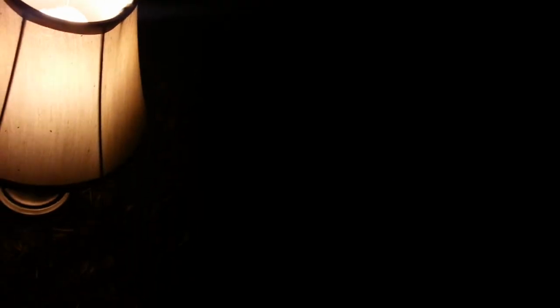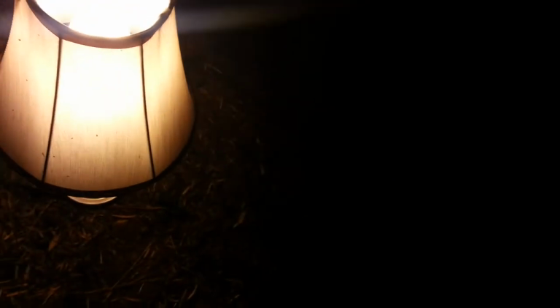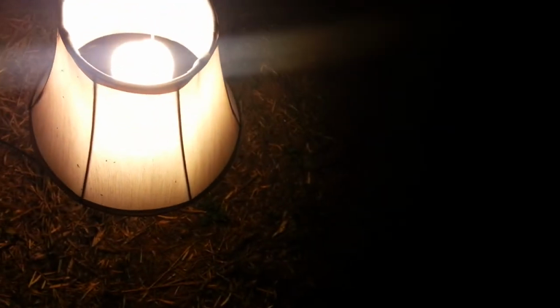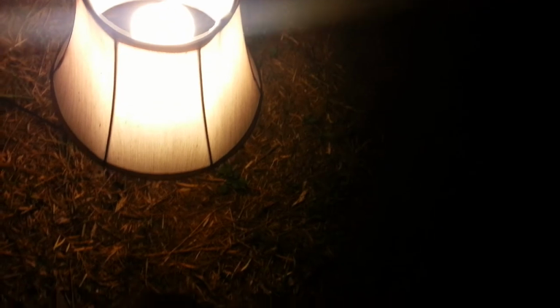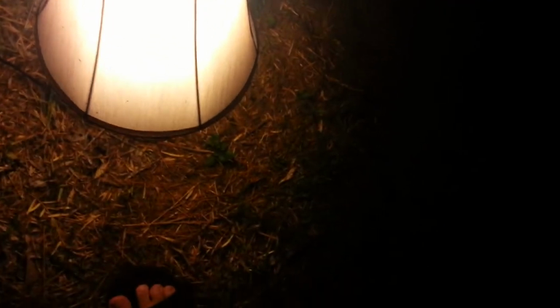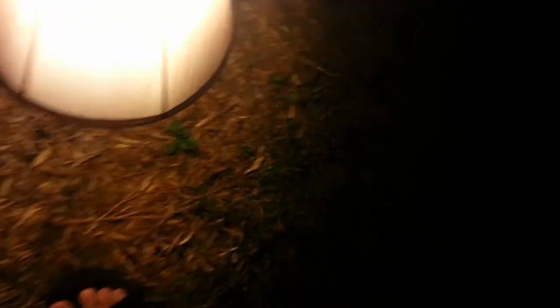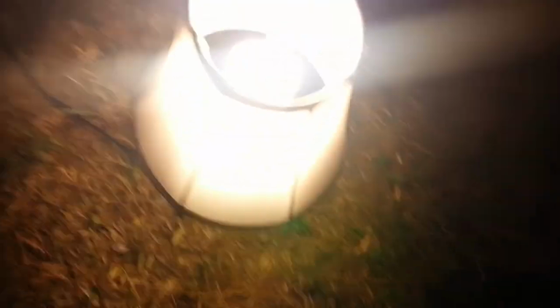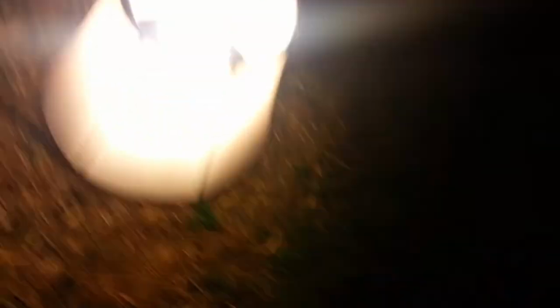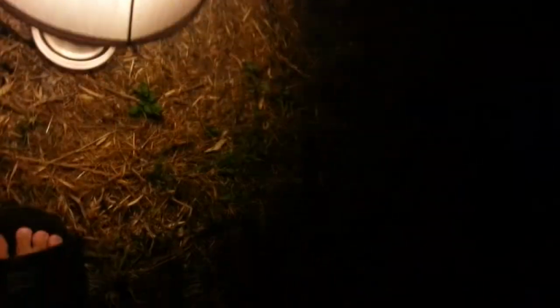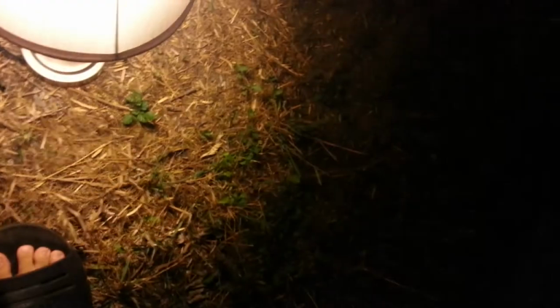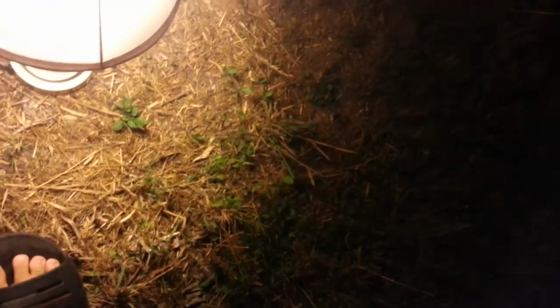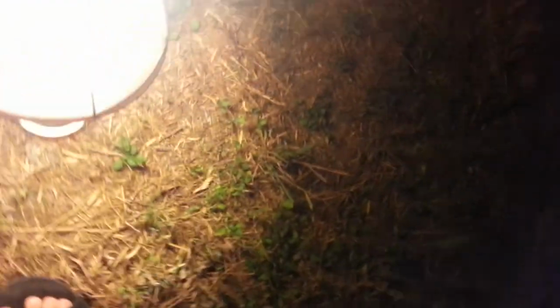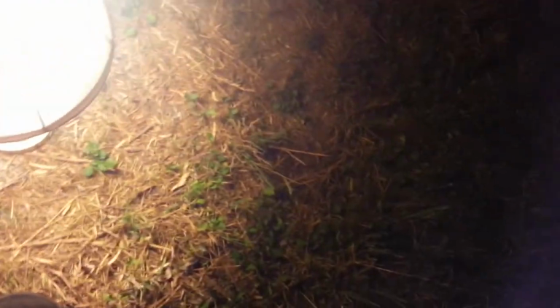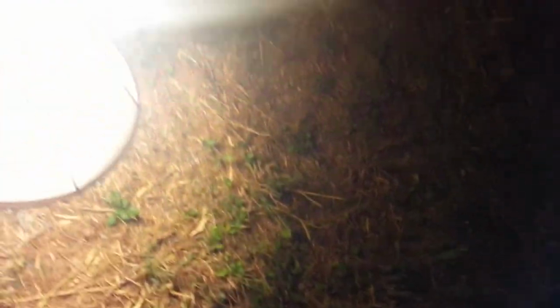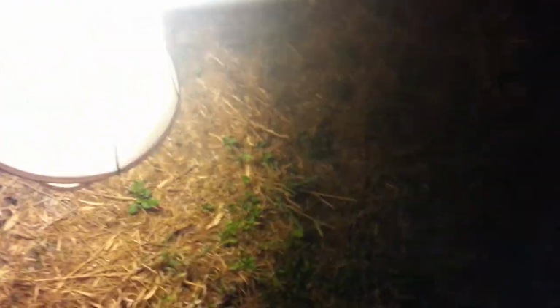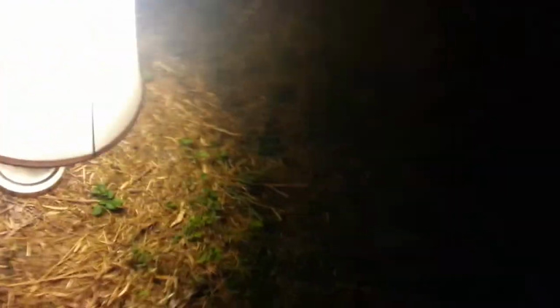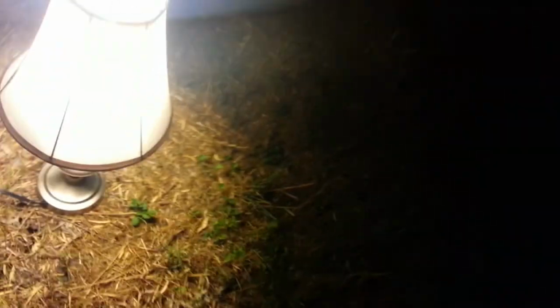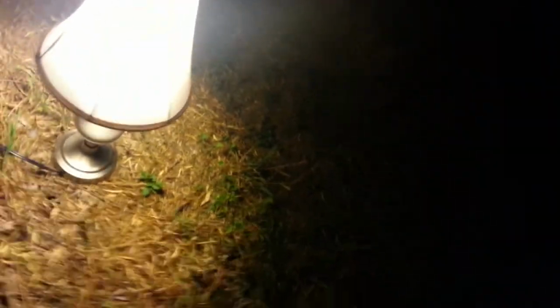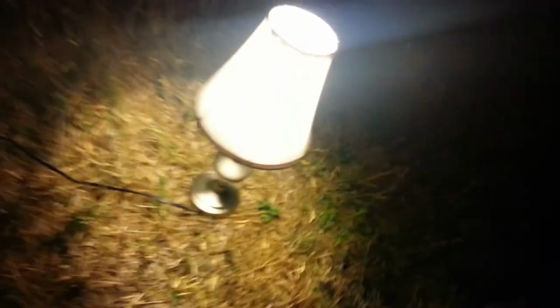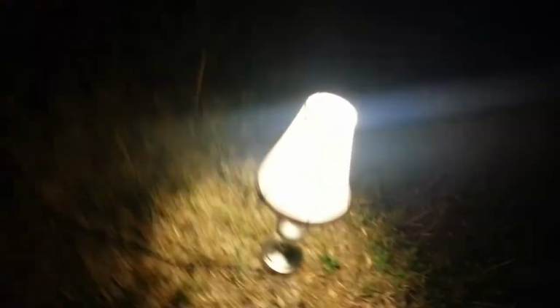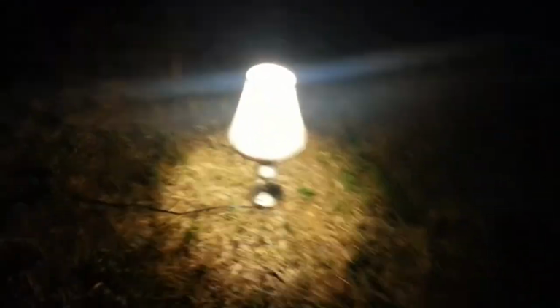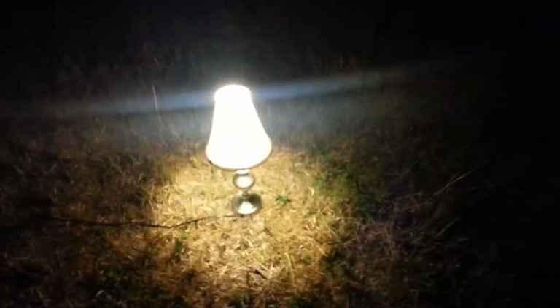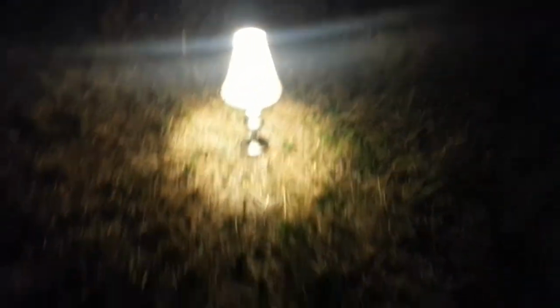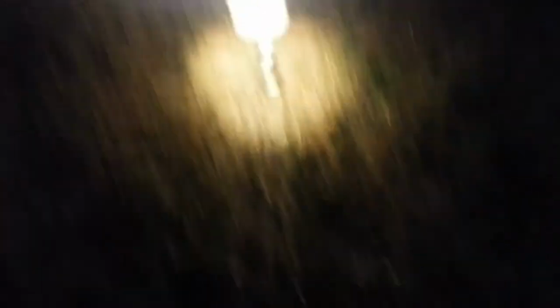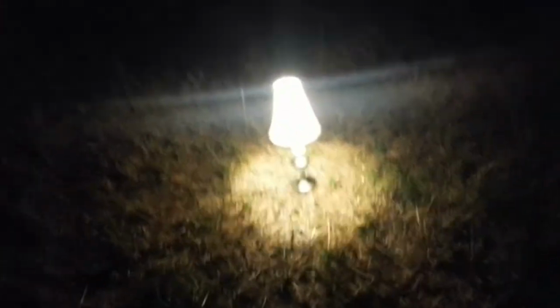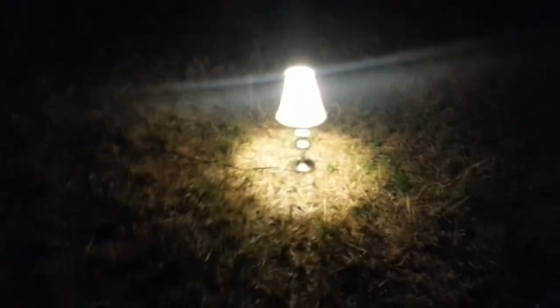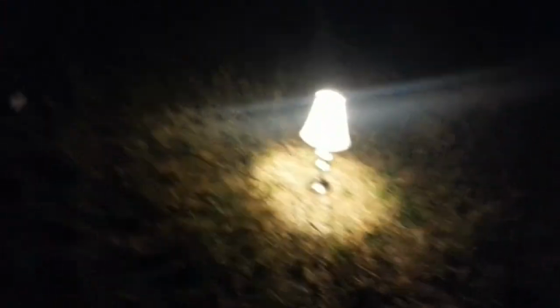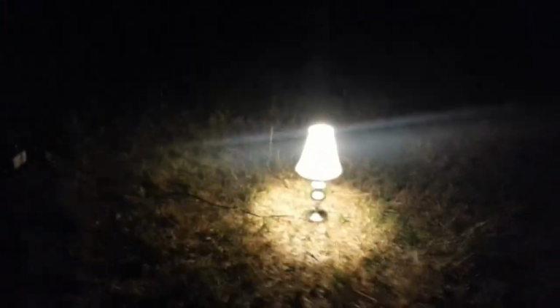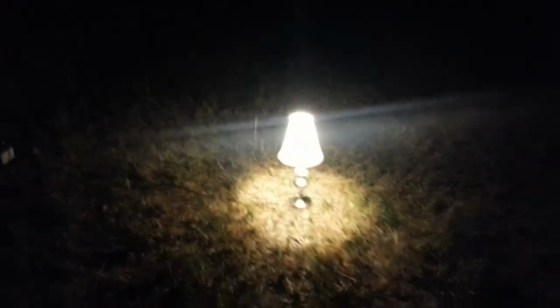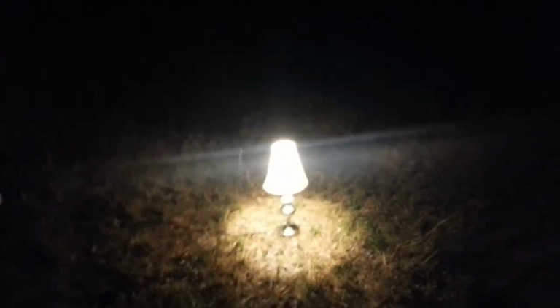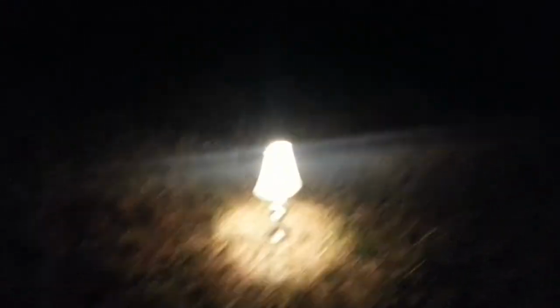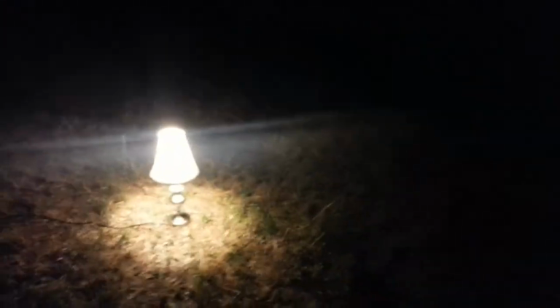Look at all the bugs out over it already. They're not gonna last, but damn, look how fast it attracts them. But other than that, still lamp in the middle of nowhere — a bug magnet.